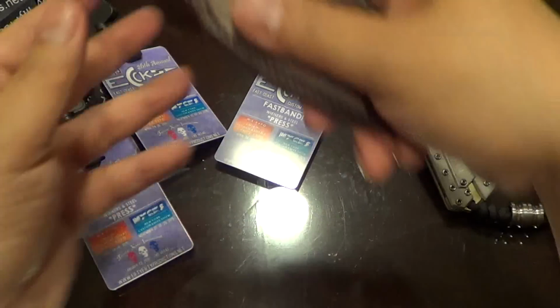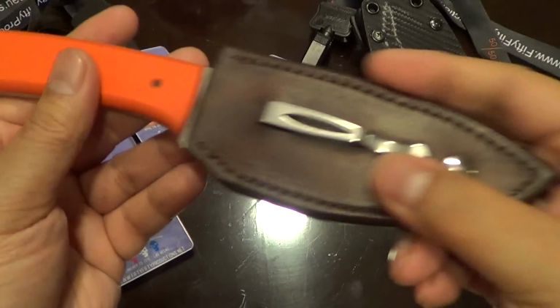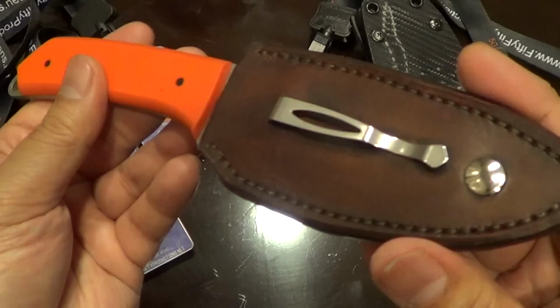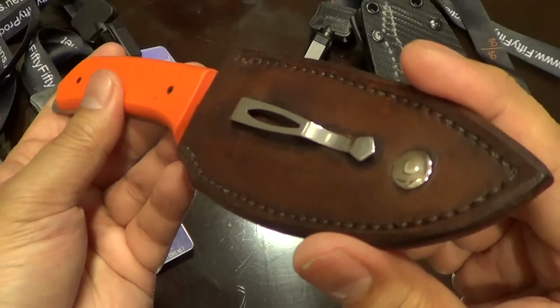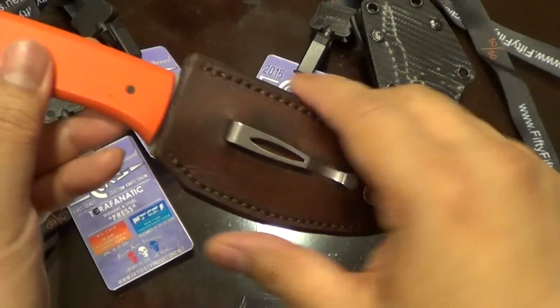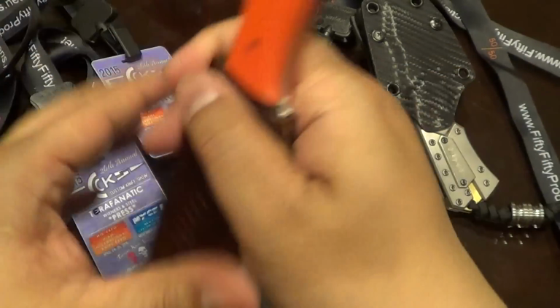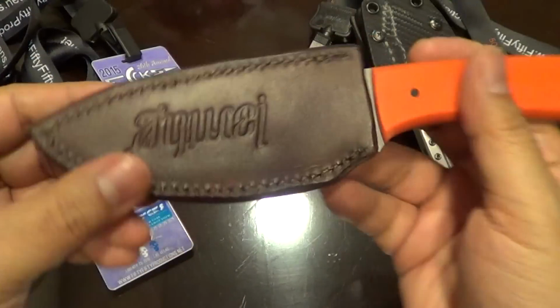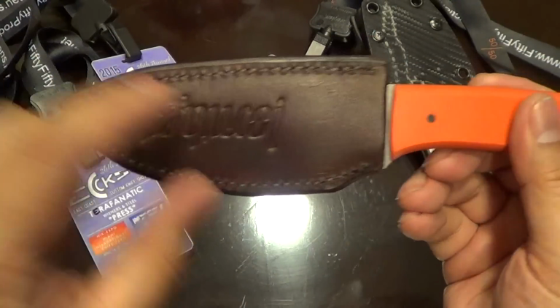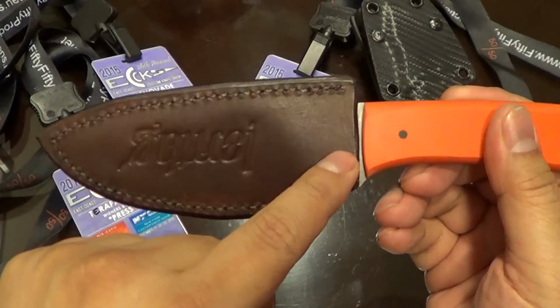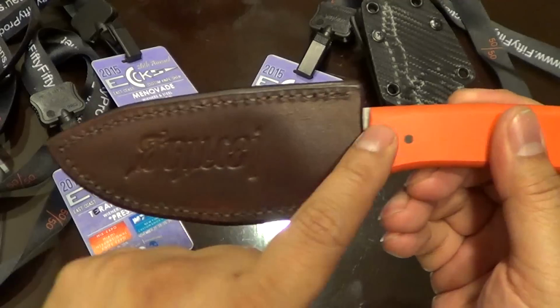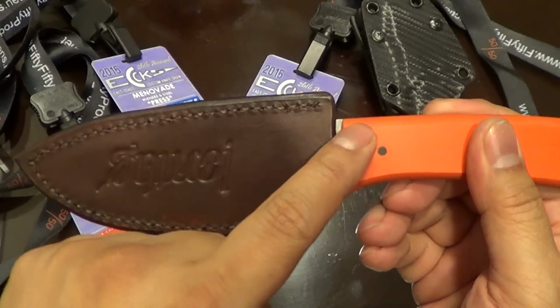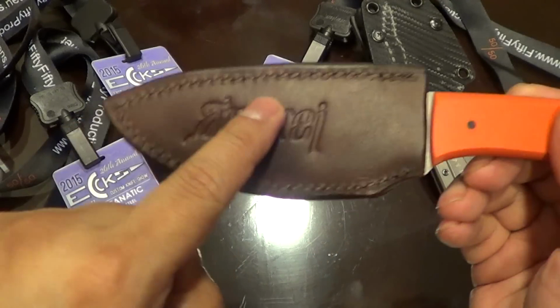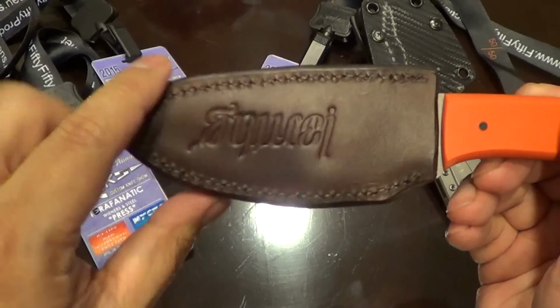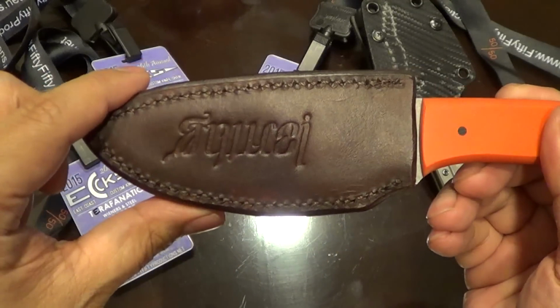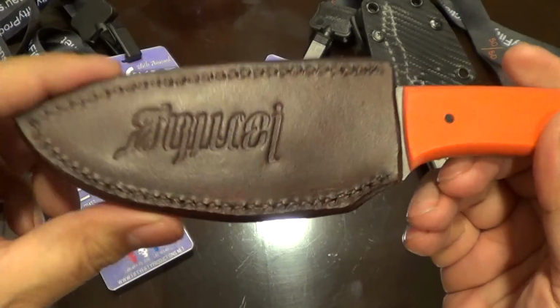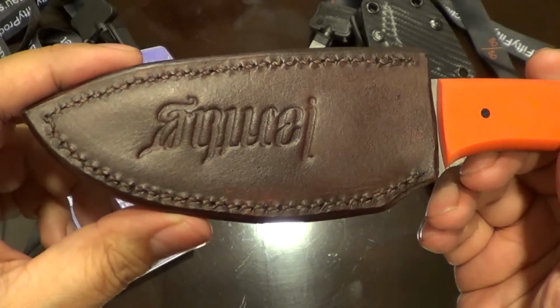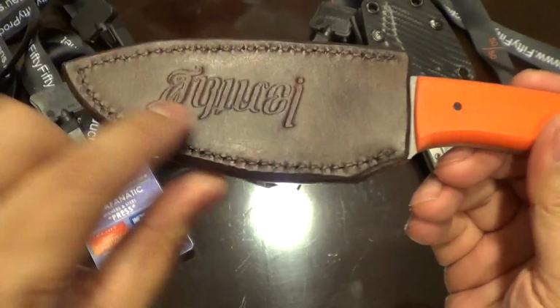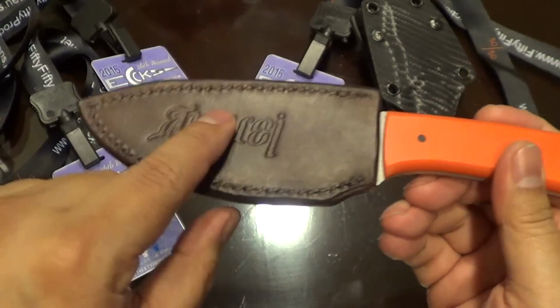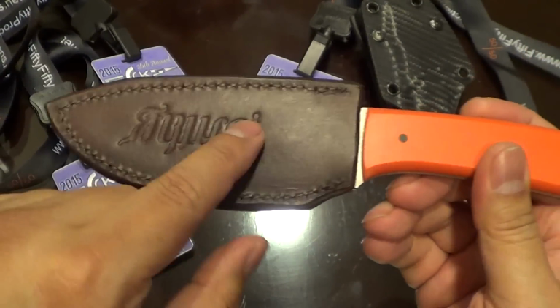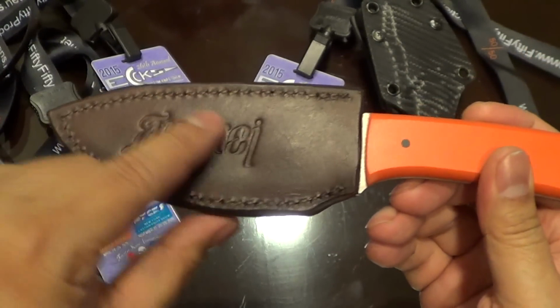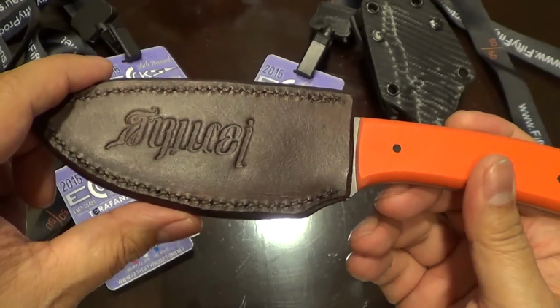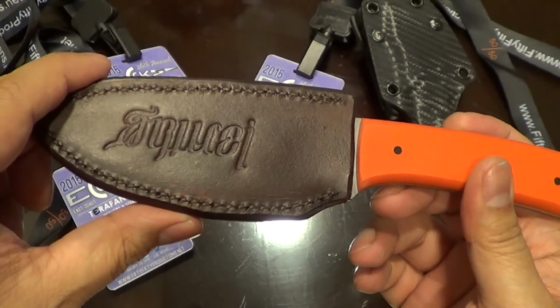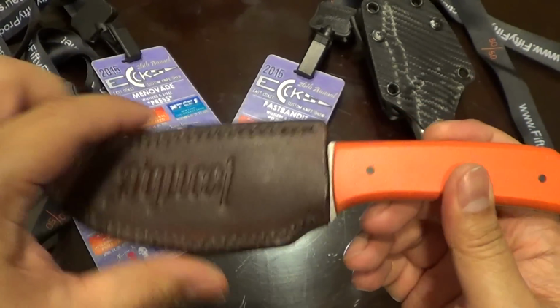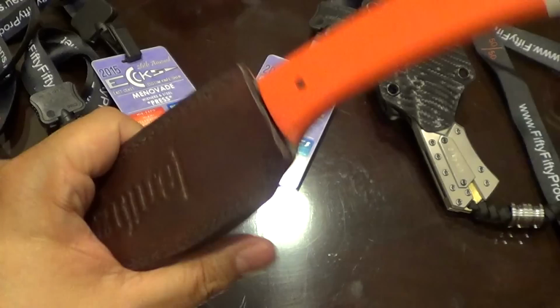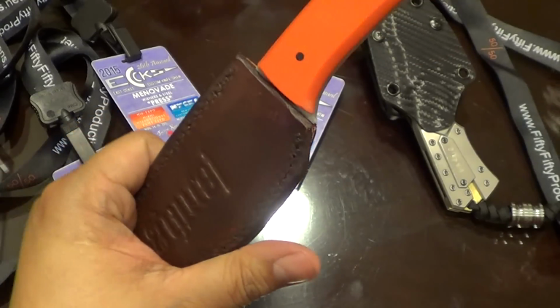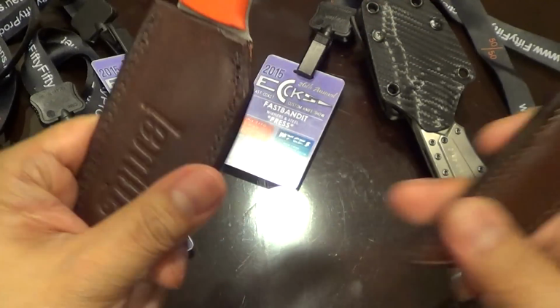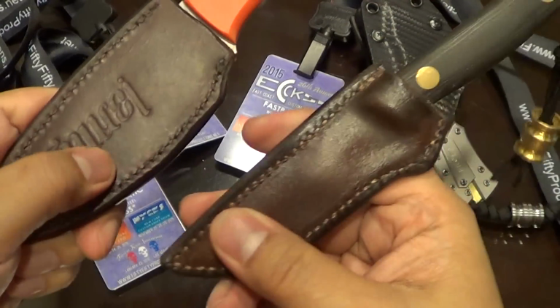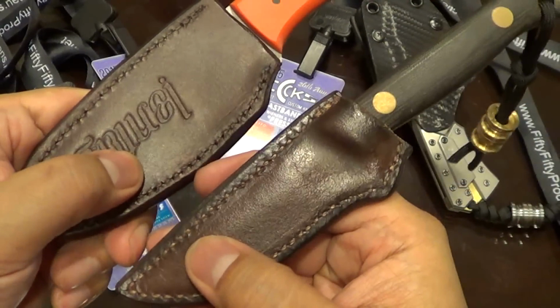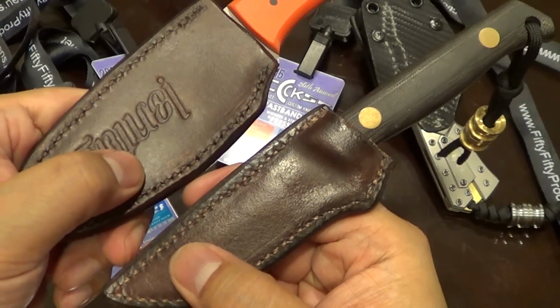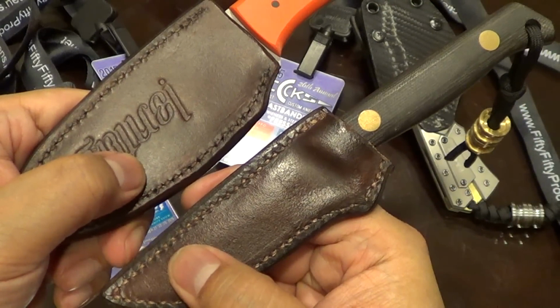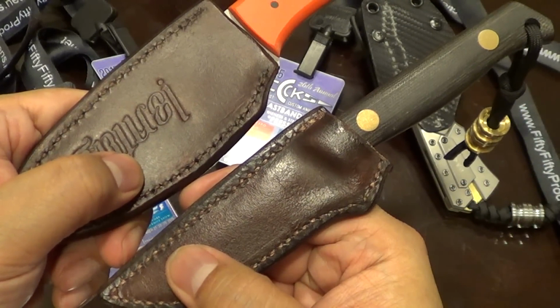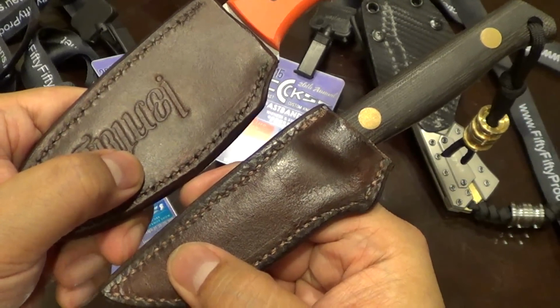You guys already saw the sheath that Lee made me. I still gotta stick it further down — I gotta wet it. I hope it doesn't mess up the logo. It's gonna look just like this. I want it to look like what Brian did.